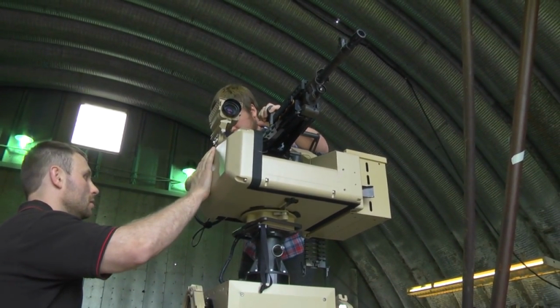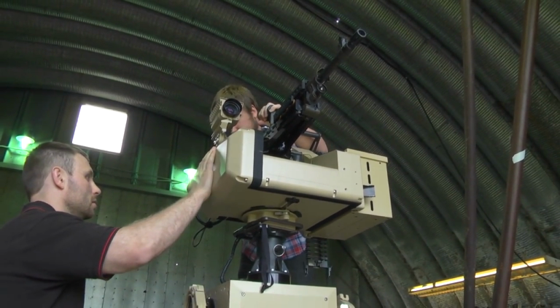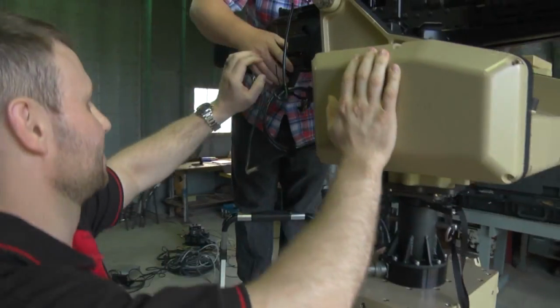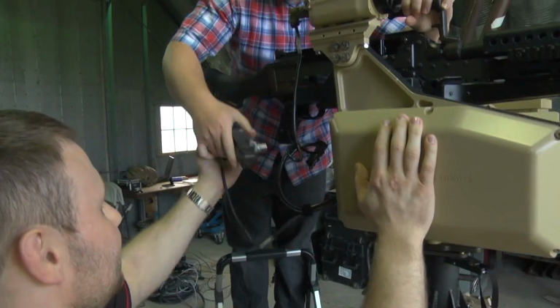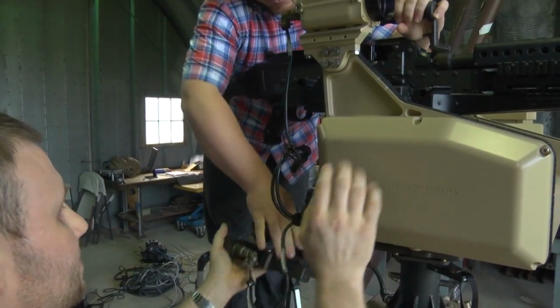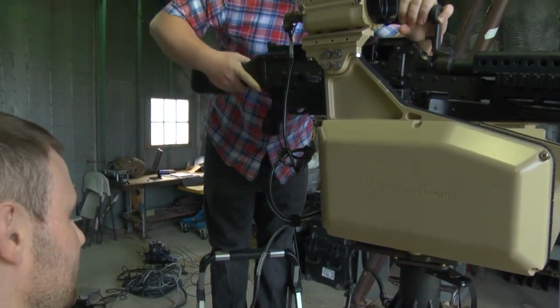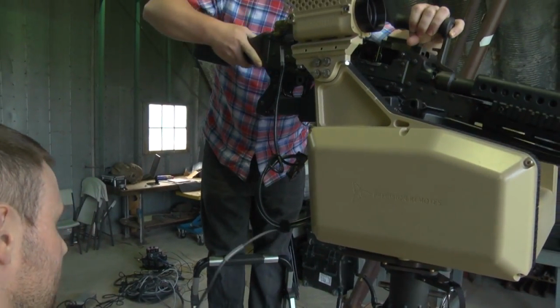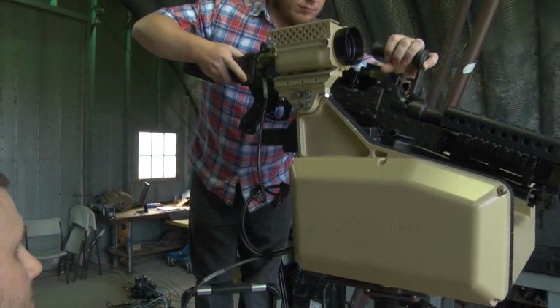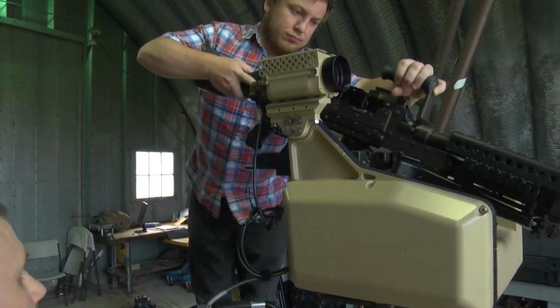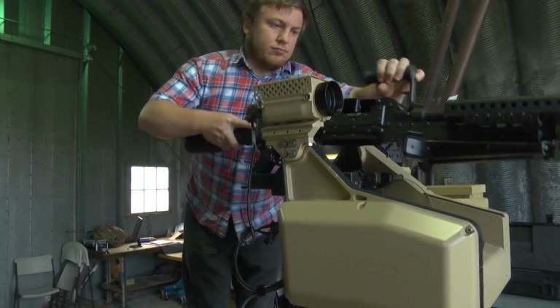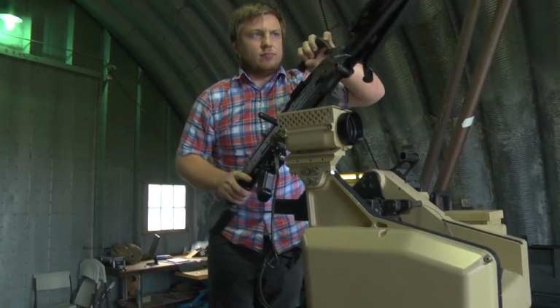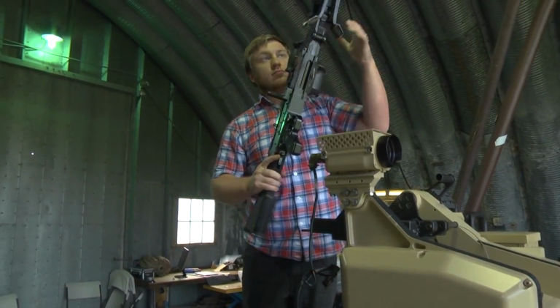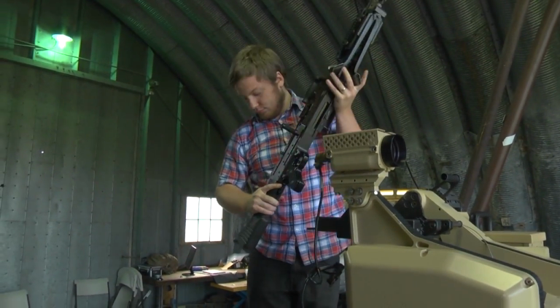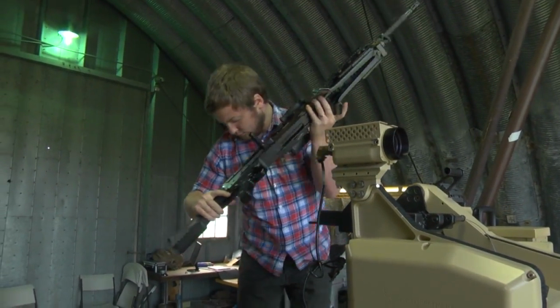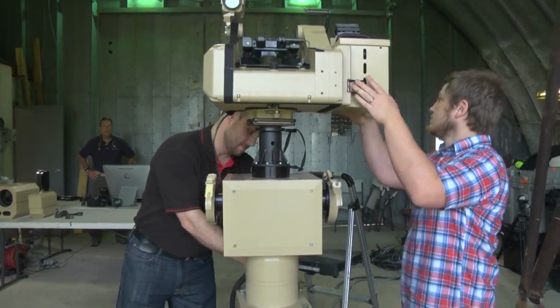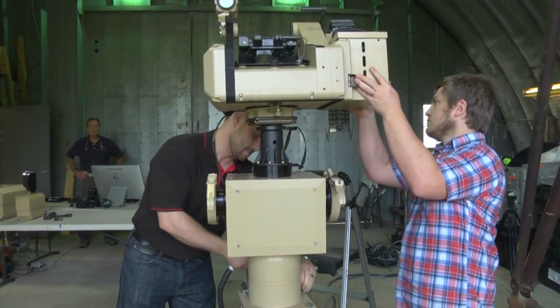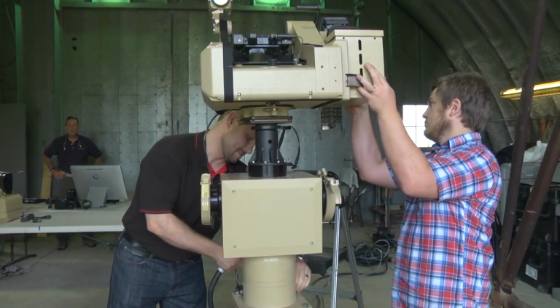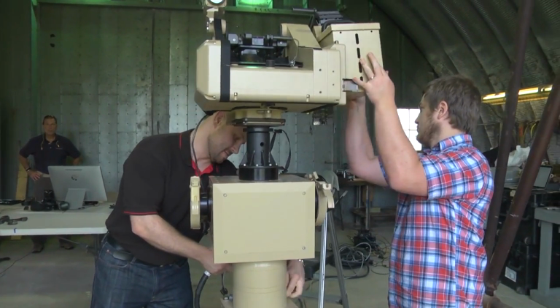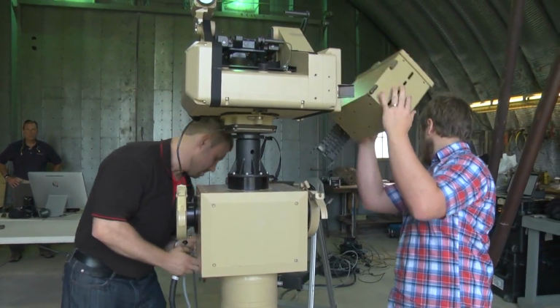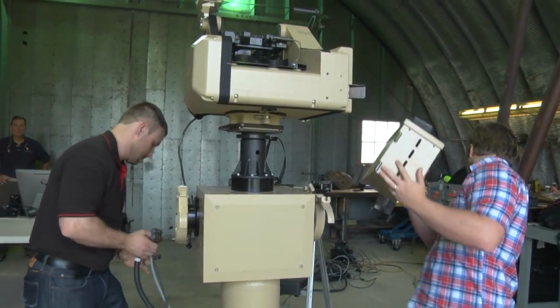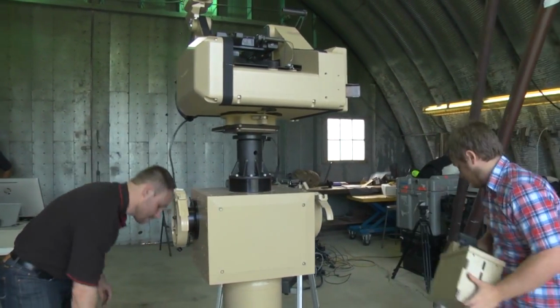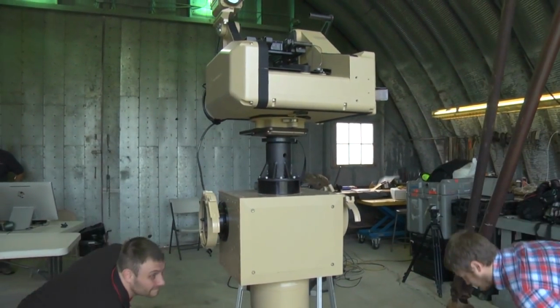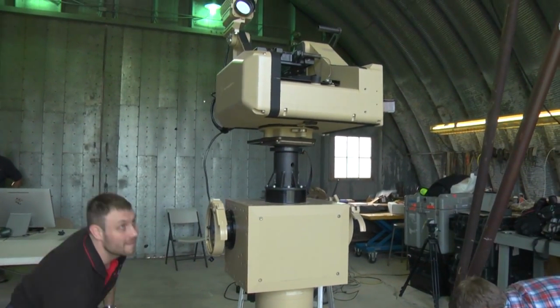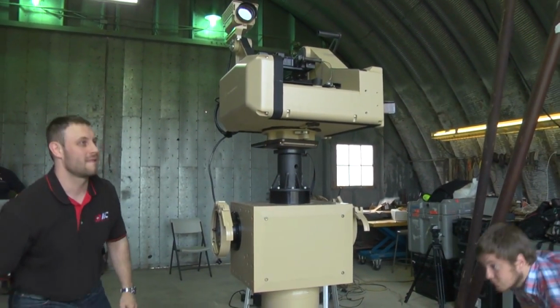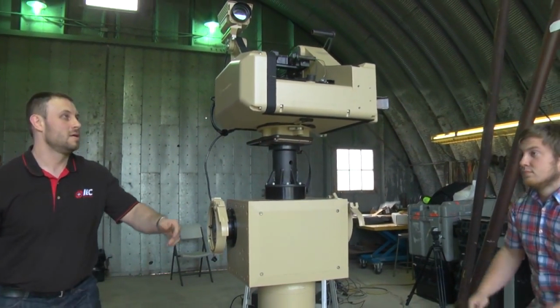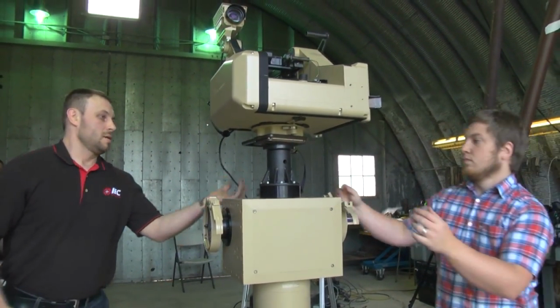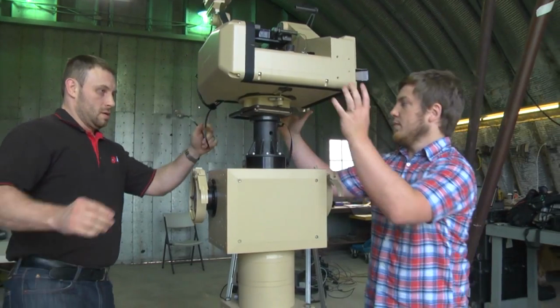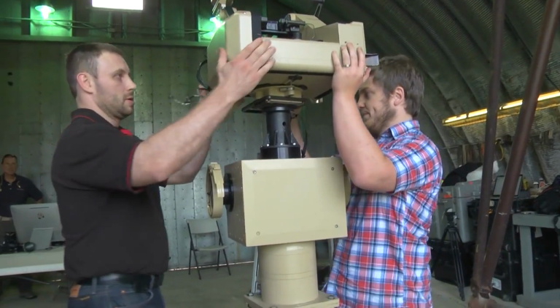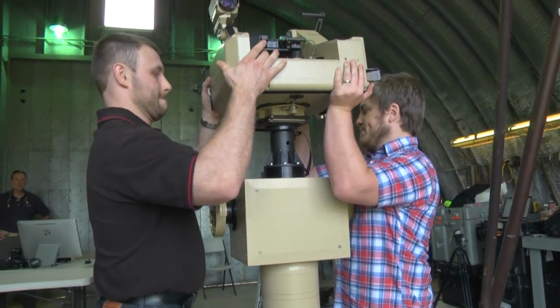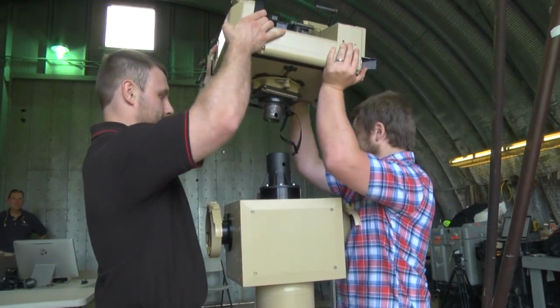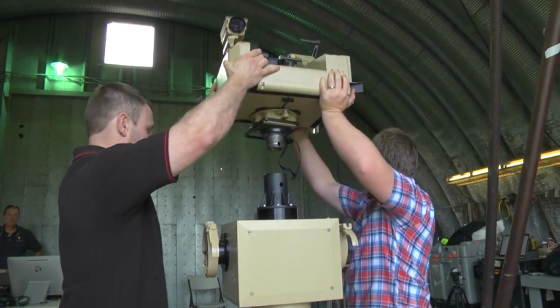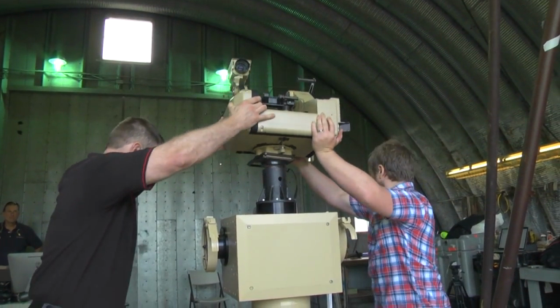A couple of latches have to be pulled and the T360 can be converted to manual operation, allowing an operator to control it directly on the positioner platform. Alternatively, the weapon can be removed completely by pulling two additional pins to remove the weapon from the T360.